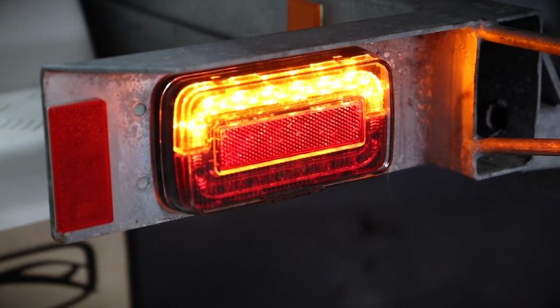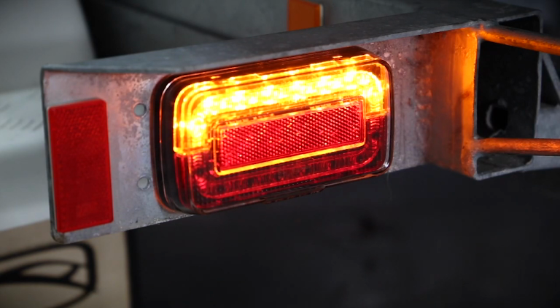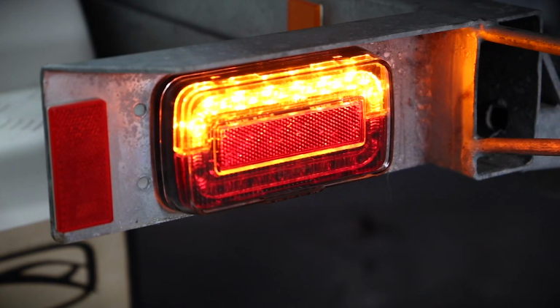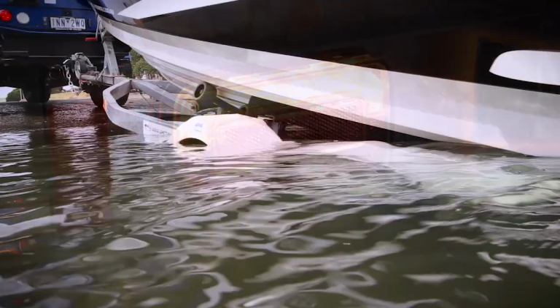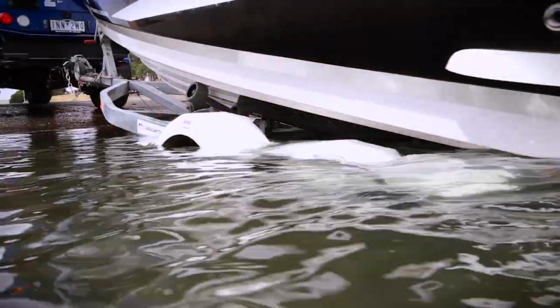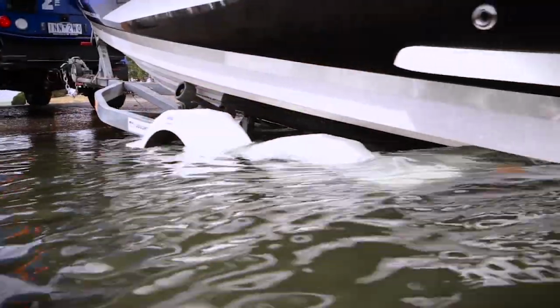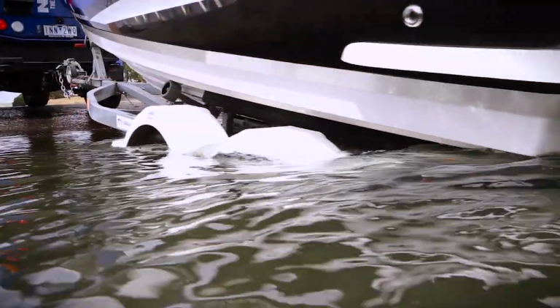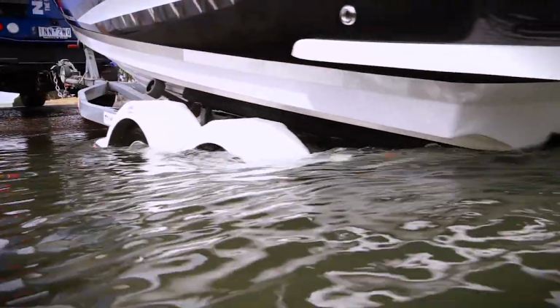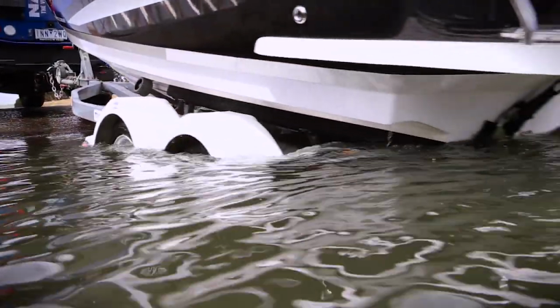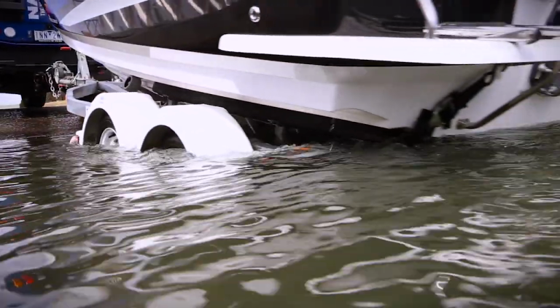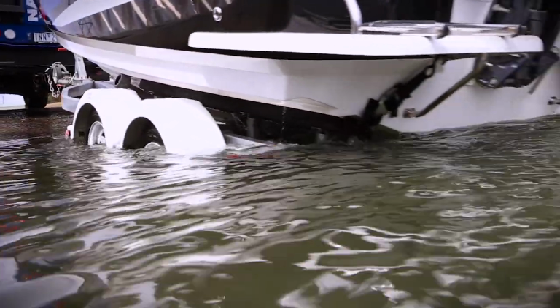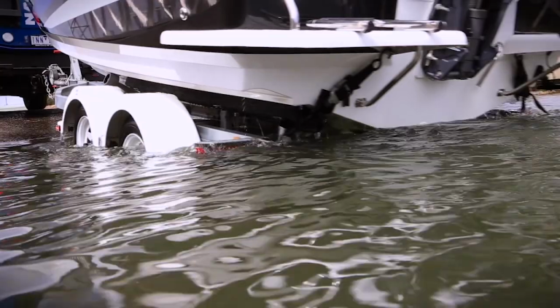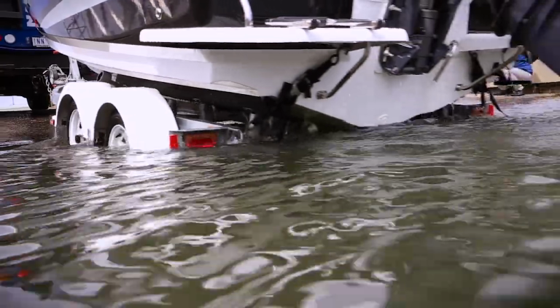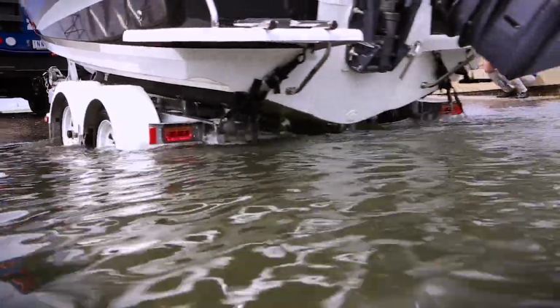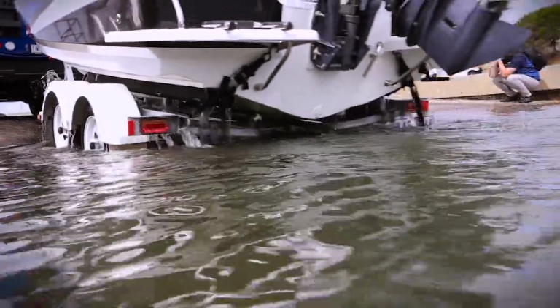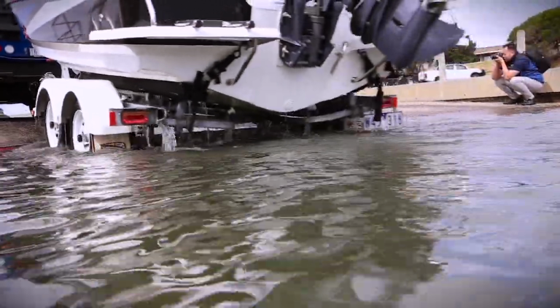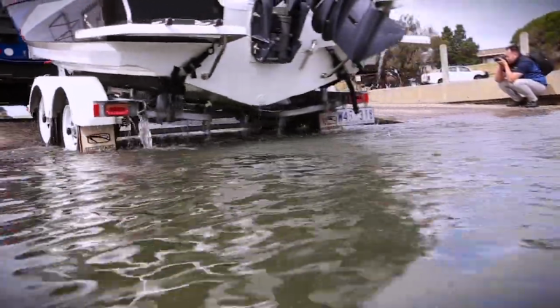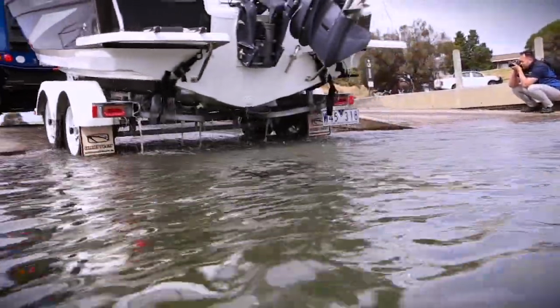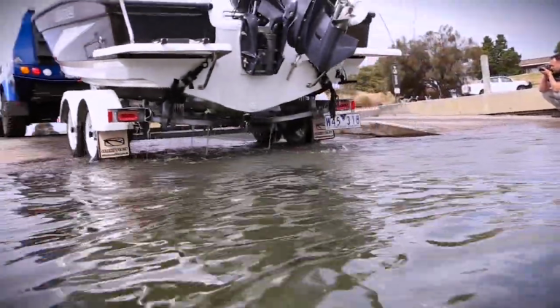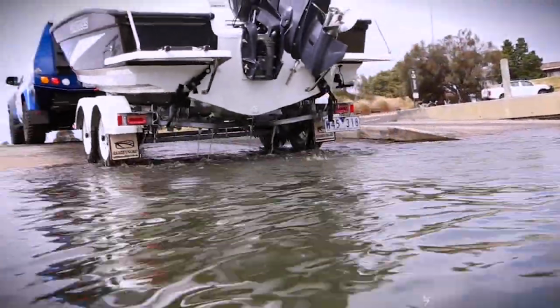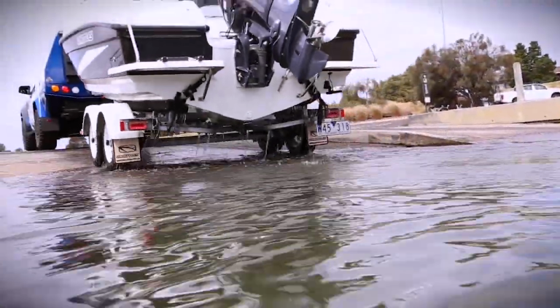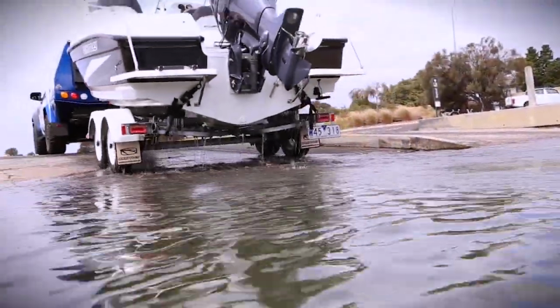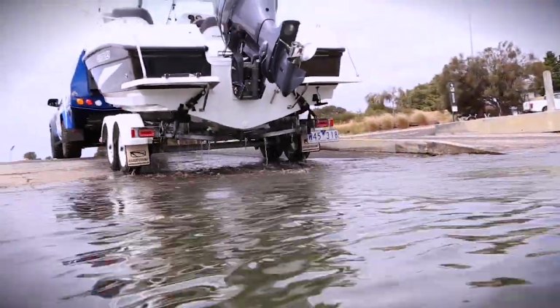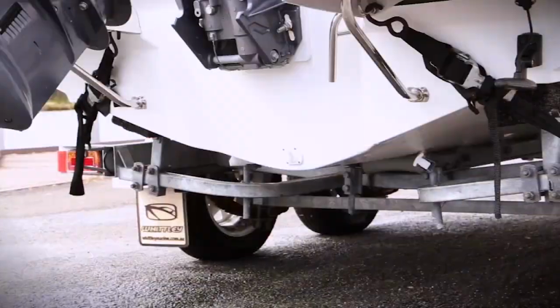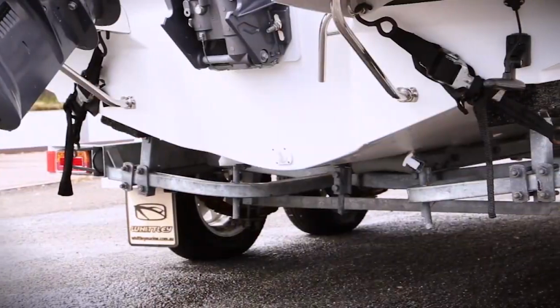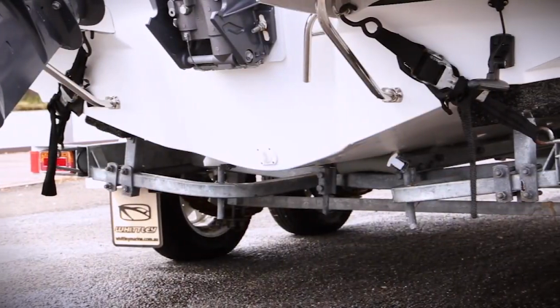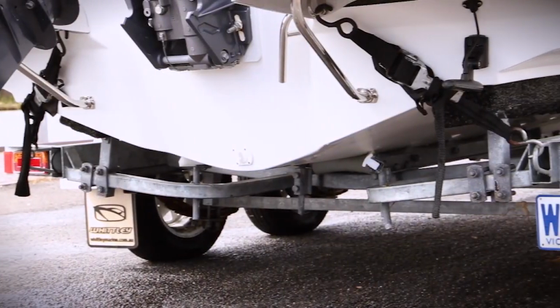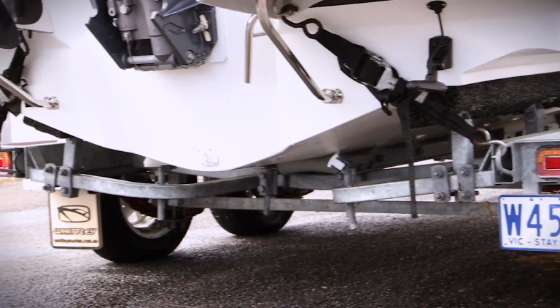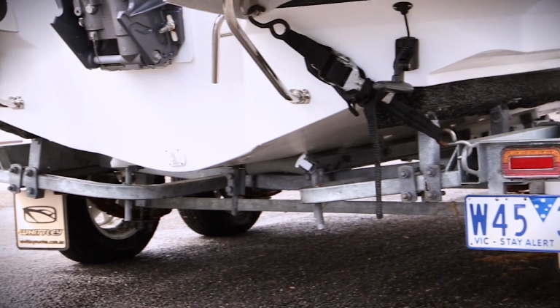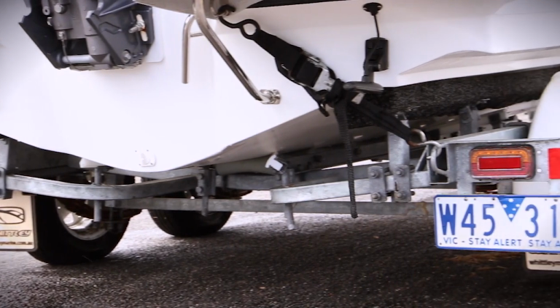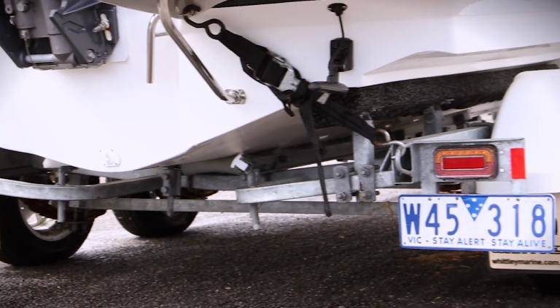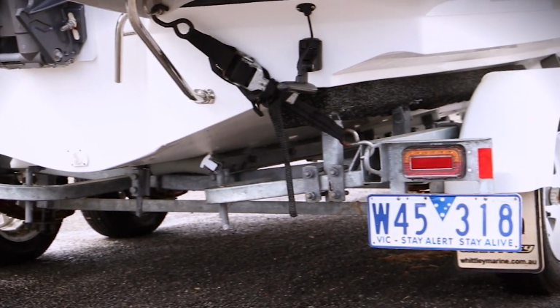It complies with the stringent IP68 standards. All hardware is made from 316 stainless steel, making these lamps ideal for marine applications.